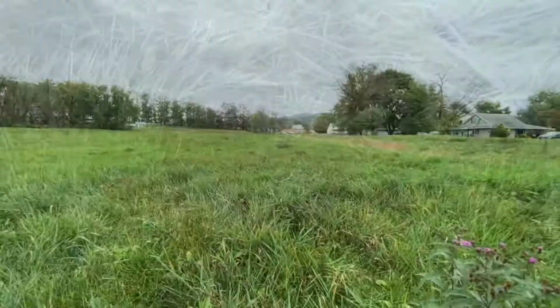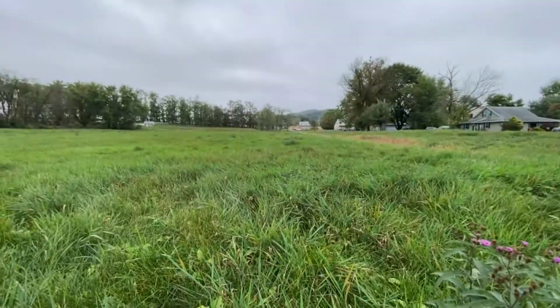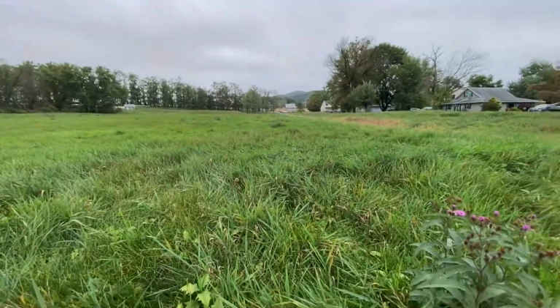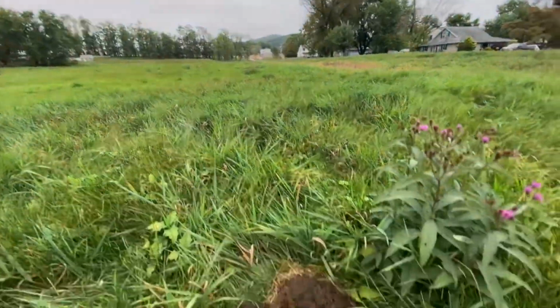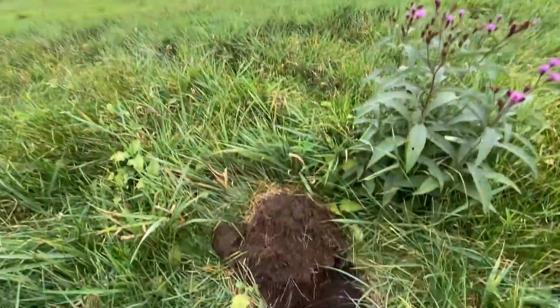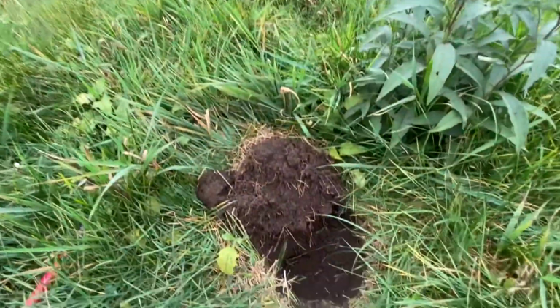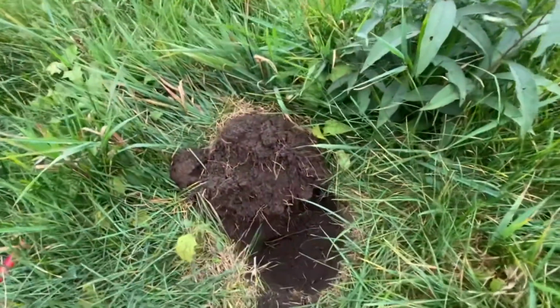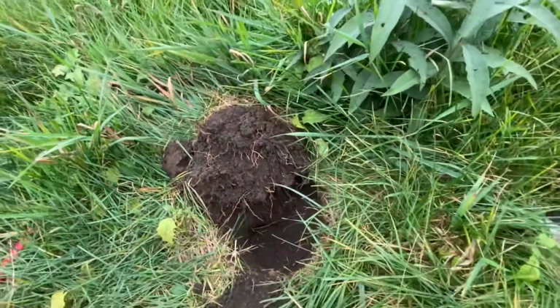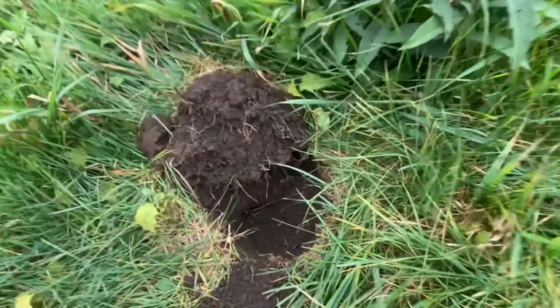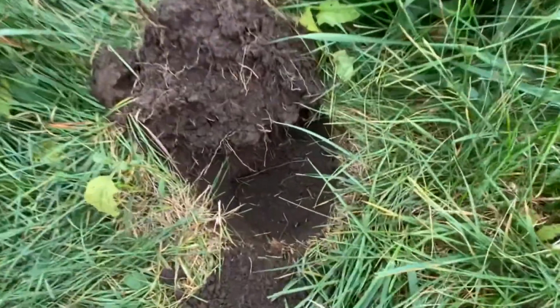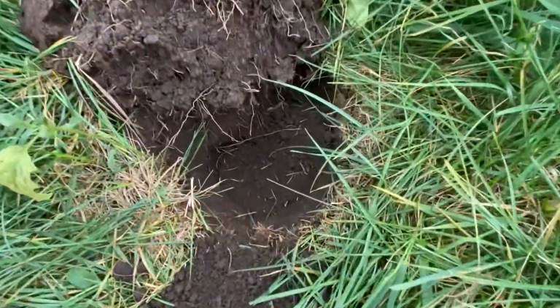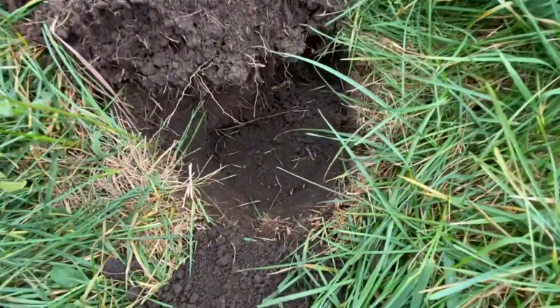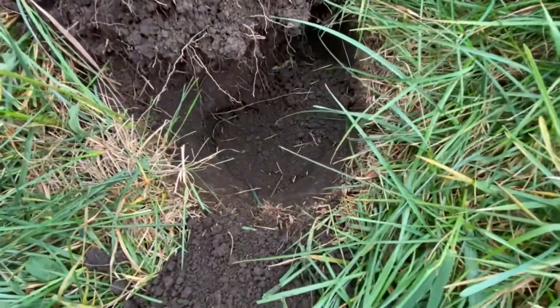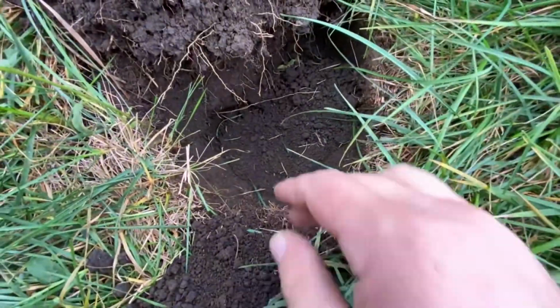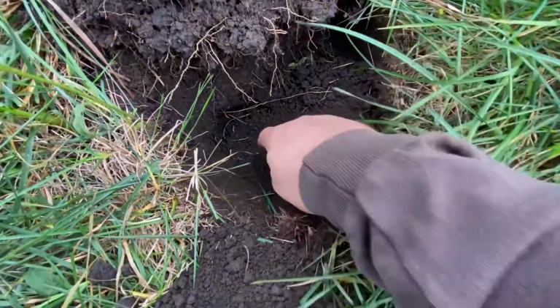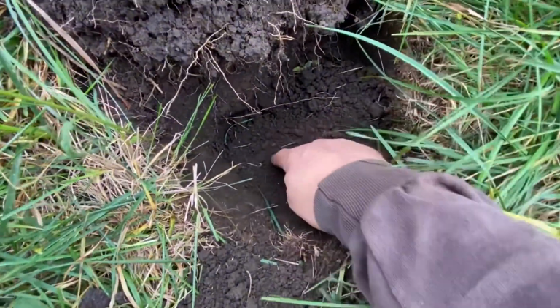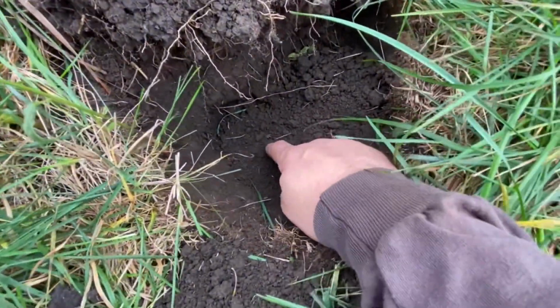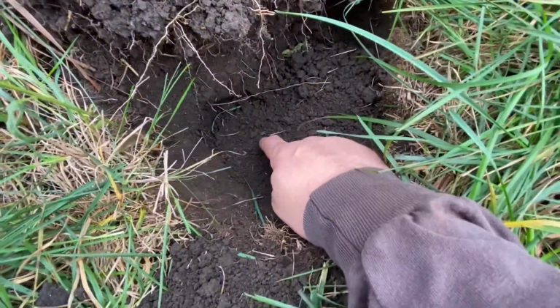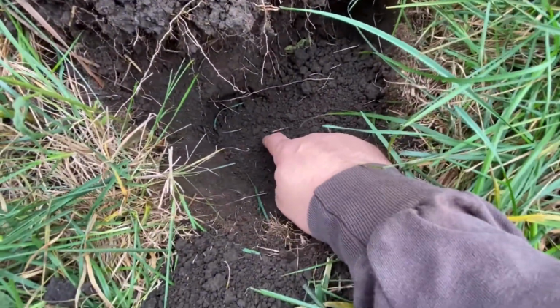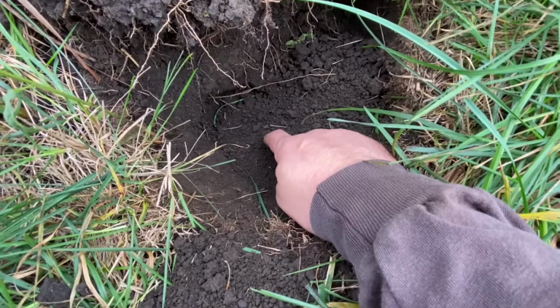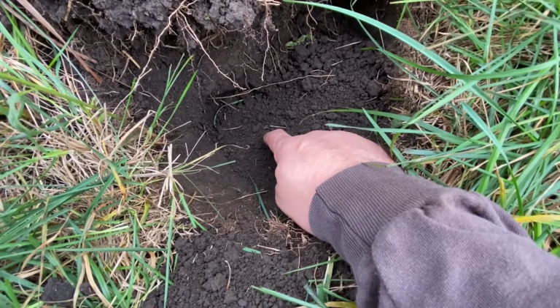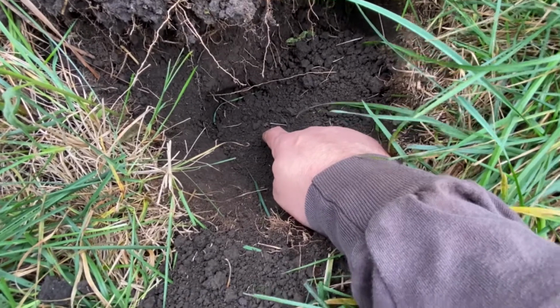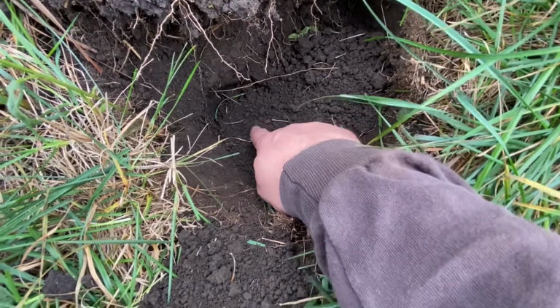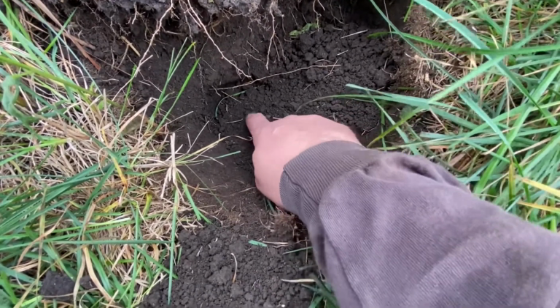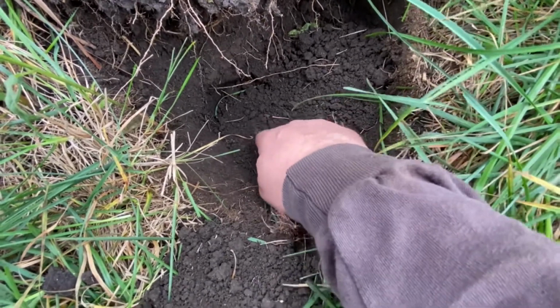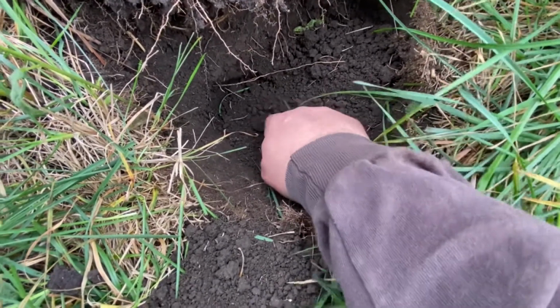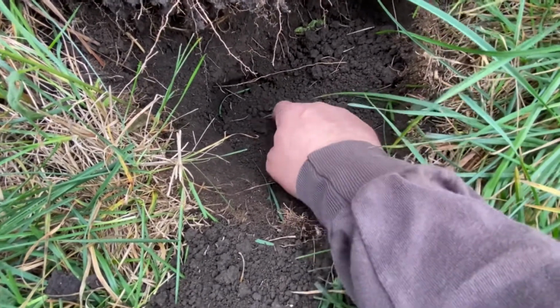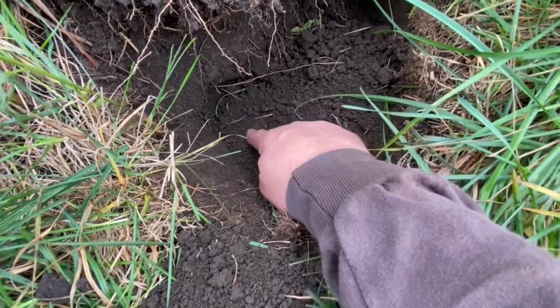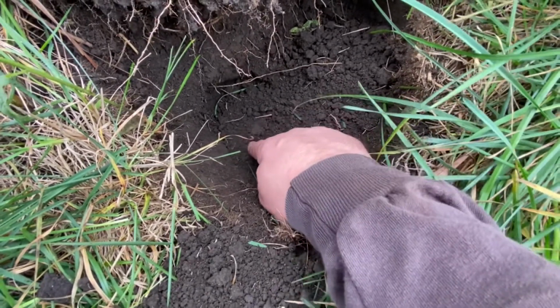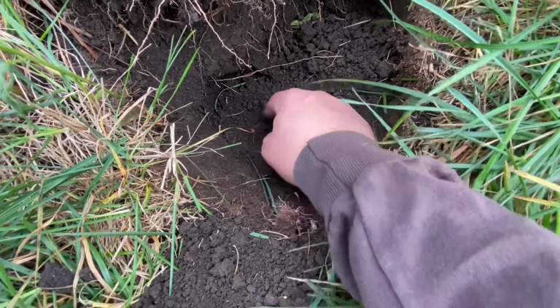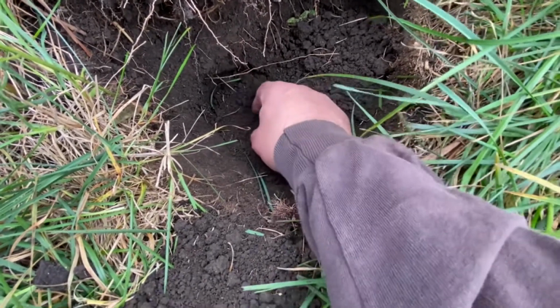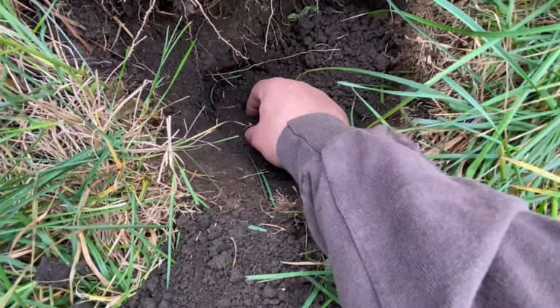Another faint signal here. Dug my plug, digging around, and I think I found a coin shape in here. Definitely a coin shape.